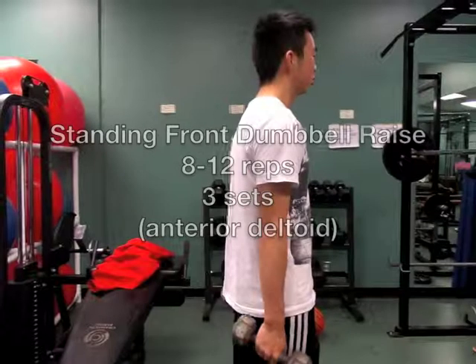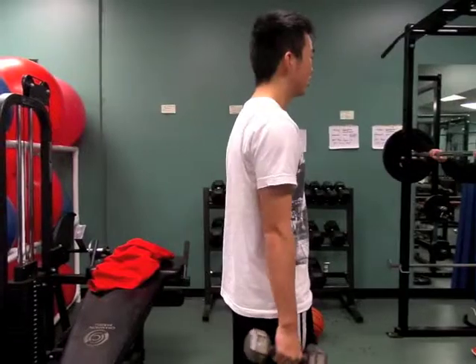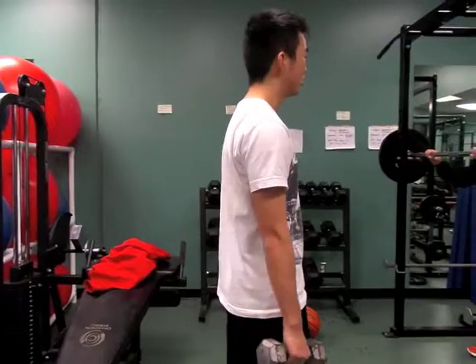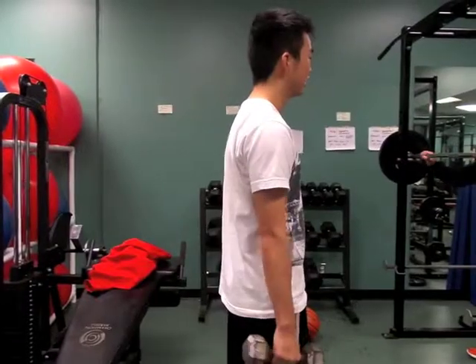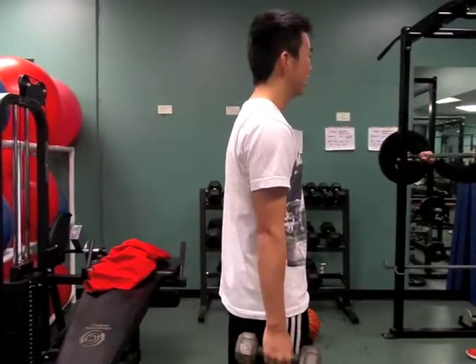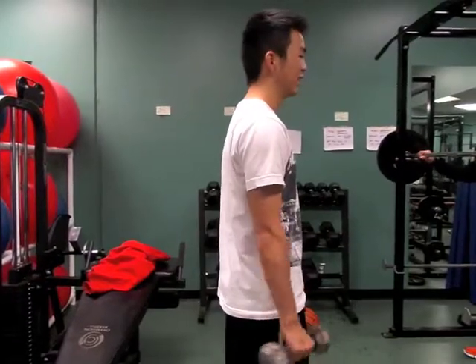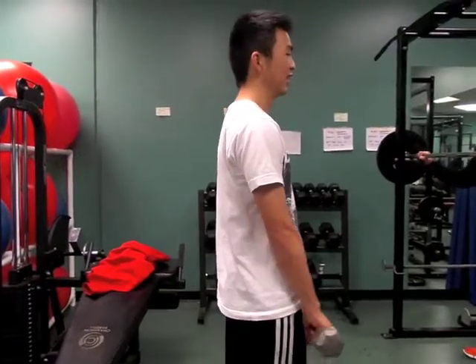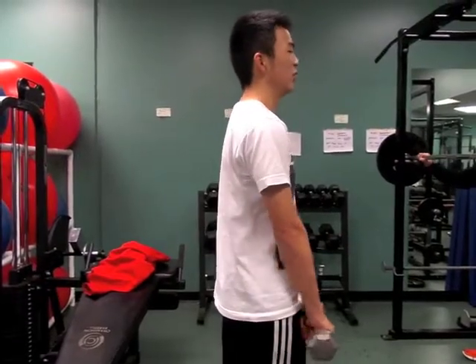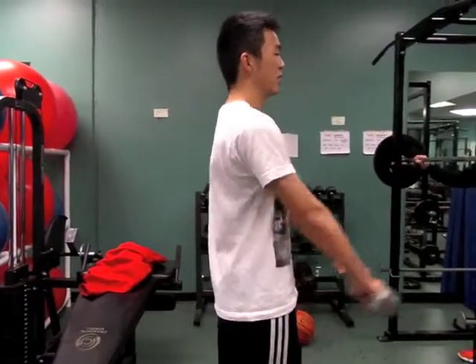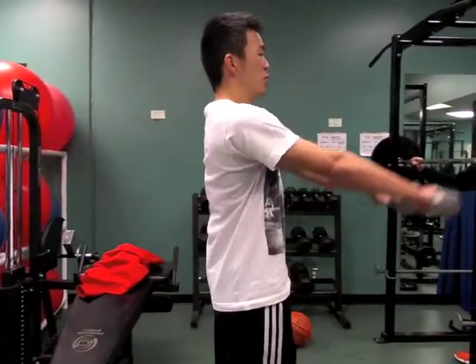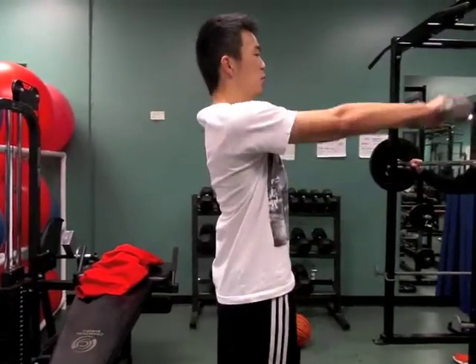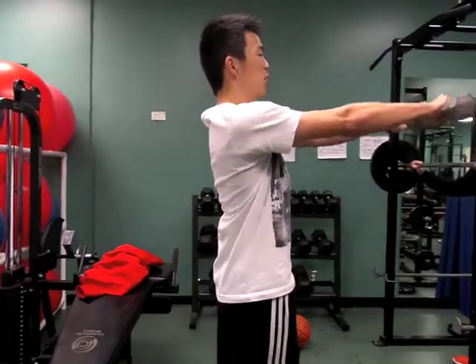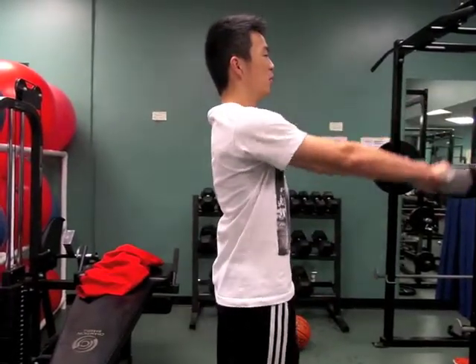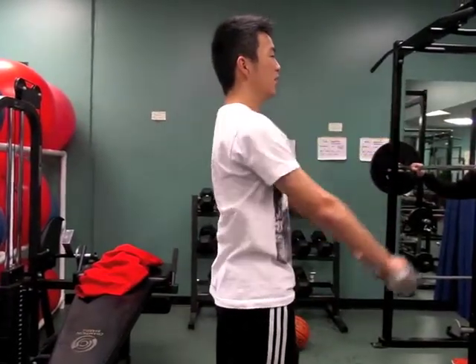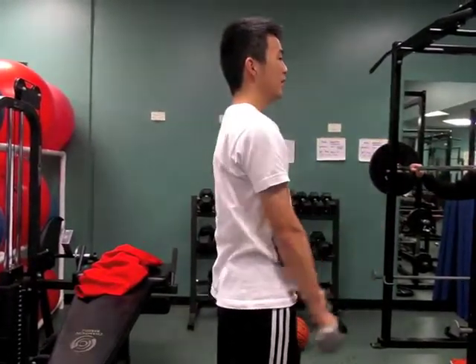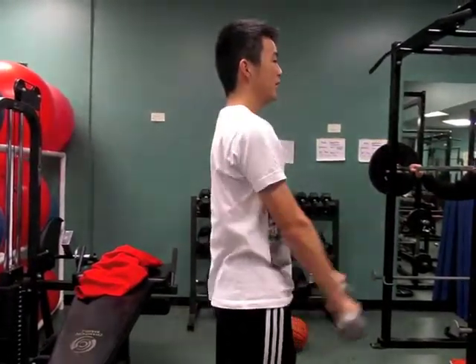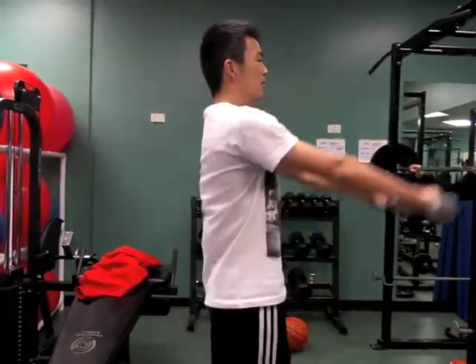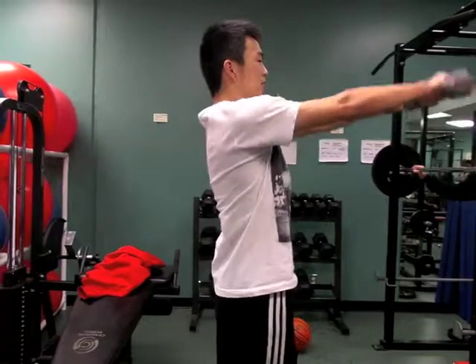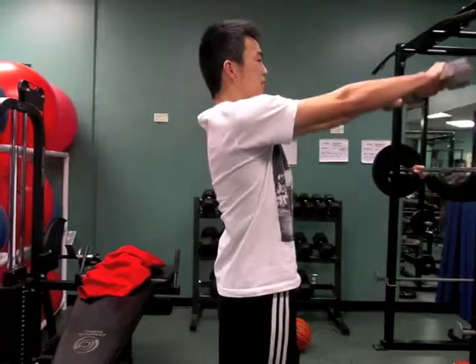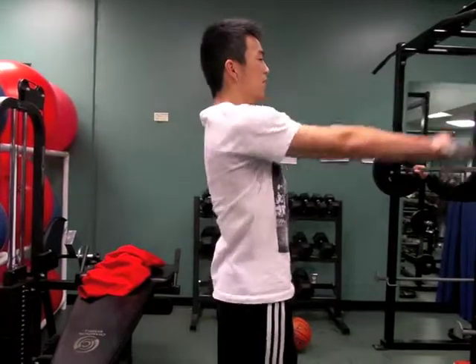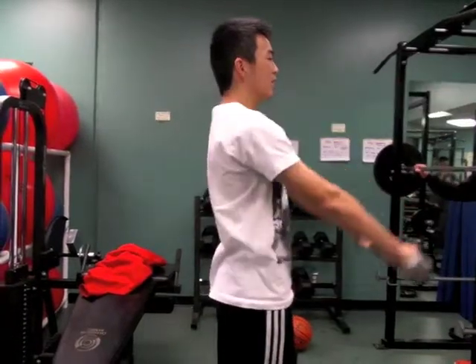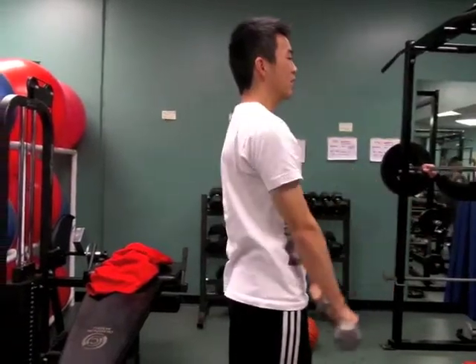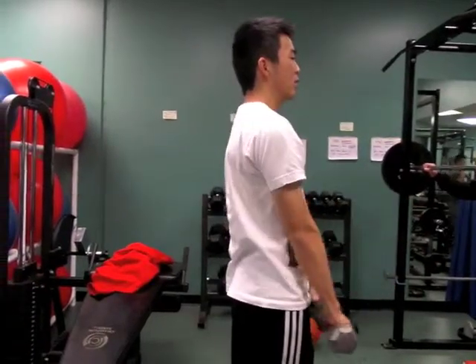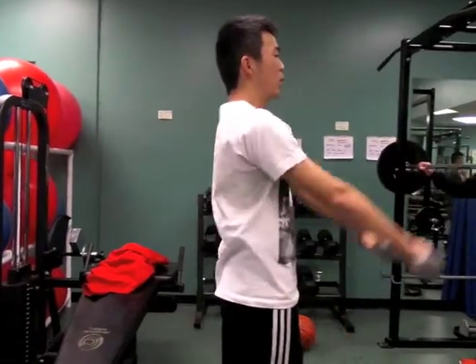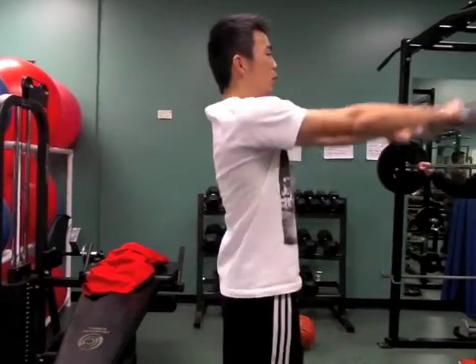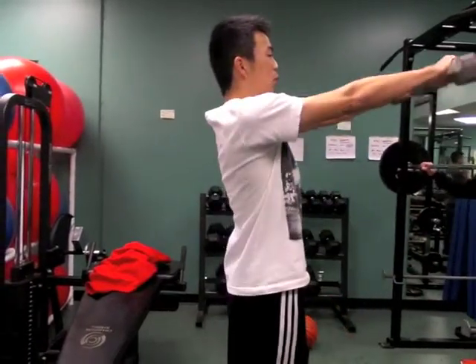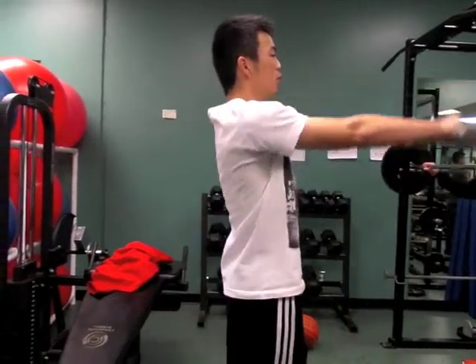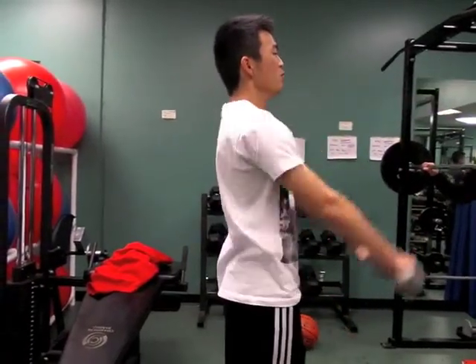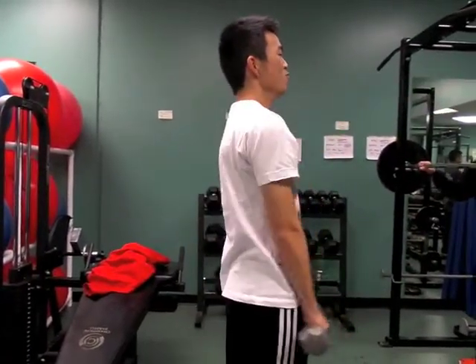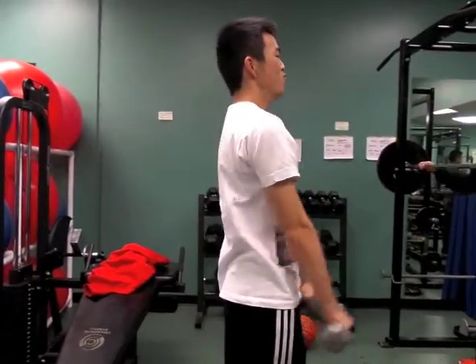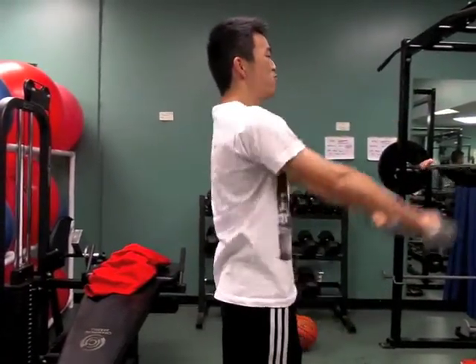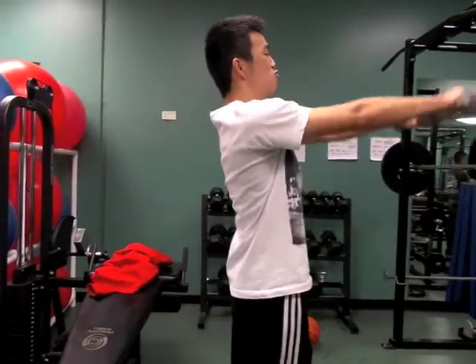When doing this exercise, make sure you choose a proper weight for yourself. Hold both dumbbells out in front of you and lift them up towards shoulder height. Make sure the dumbbells do not go over your chin.